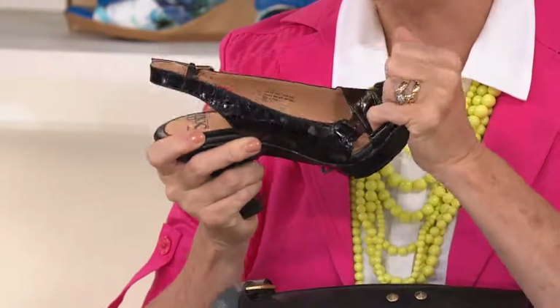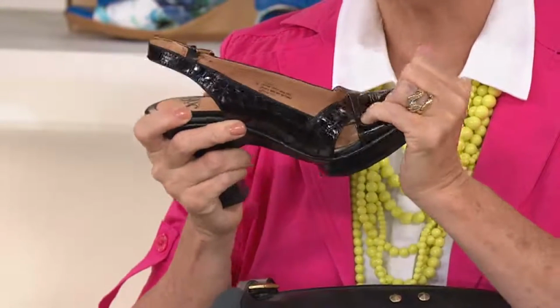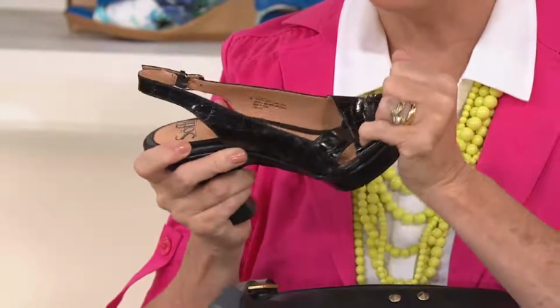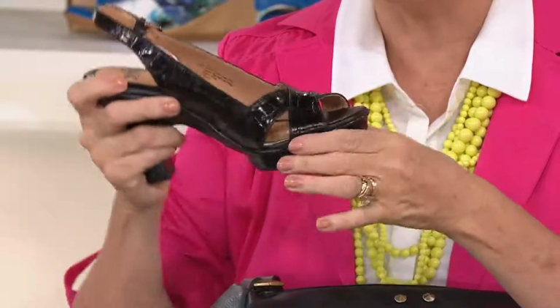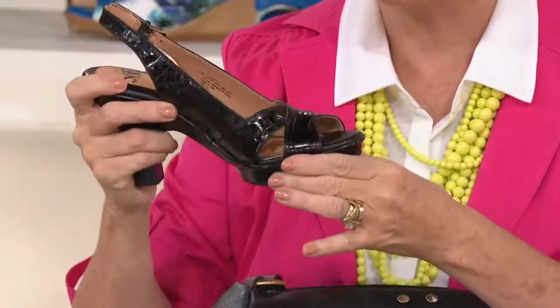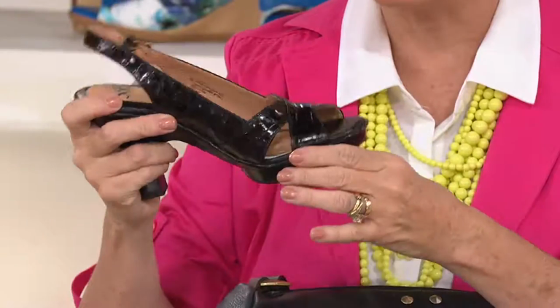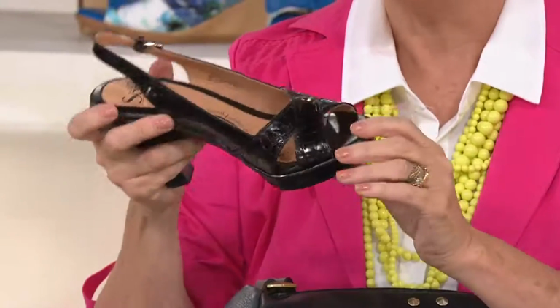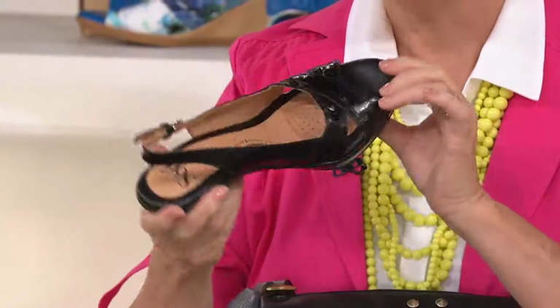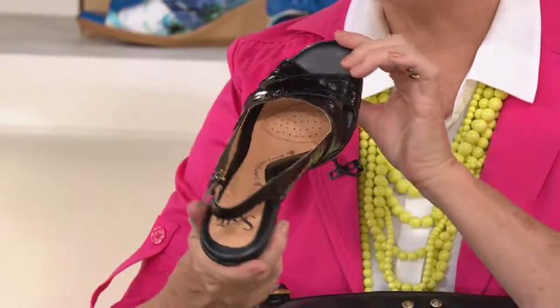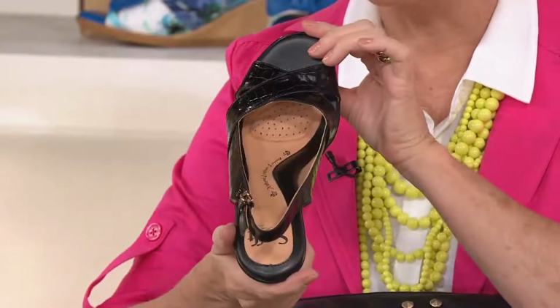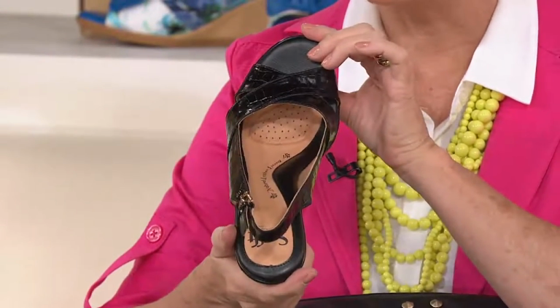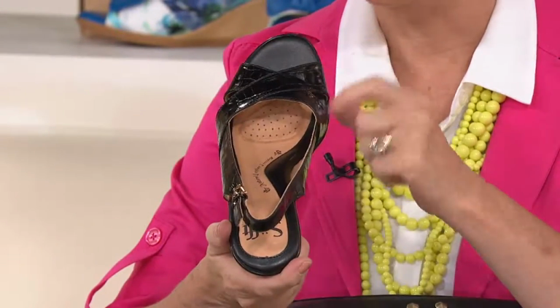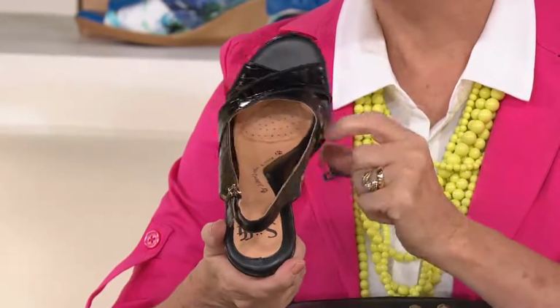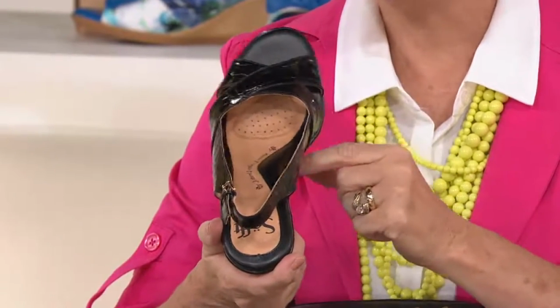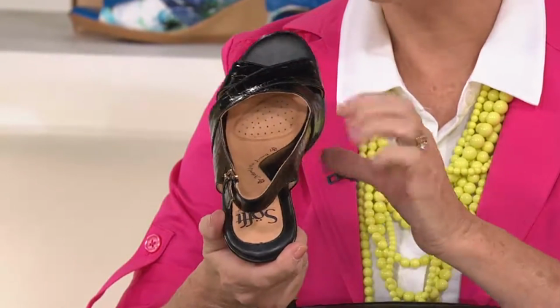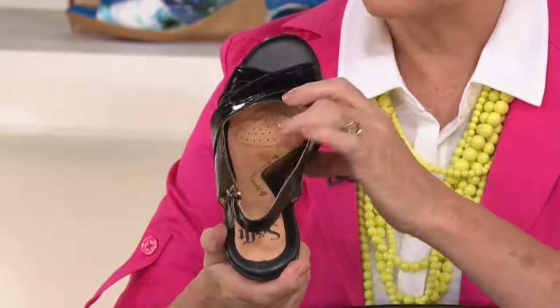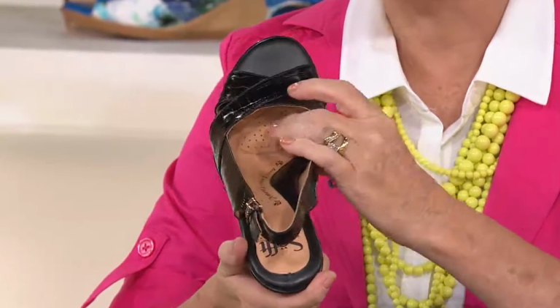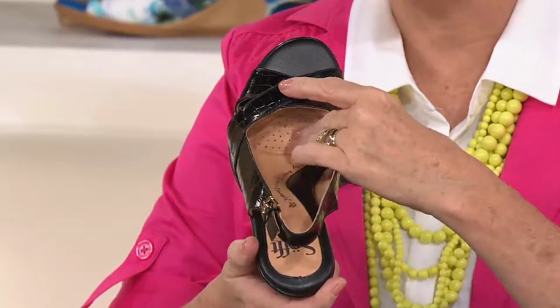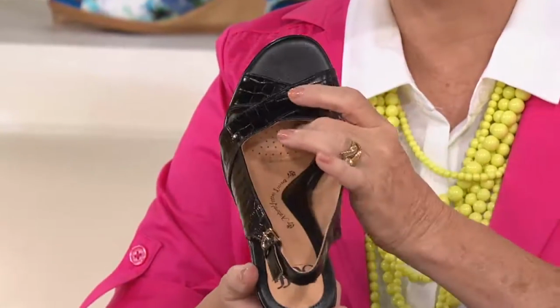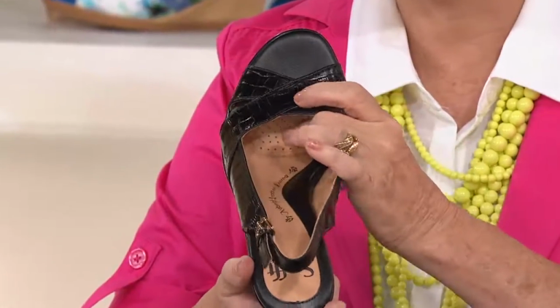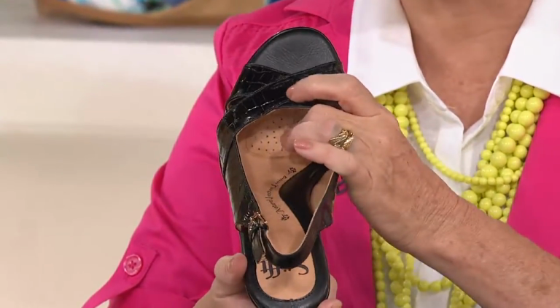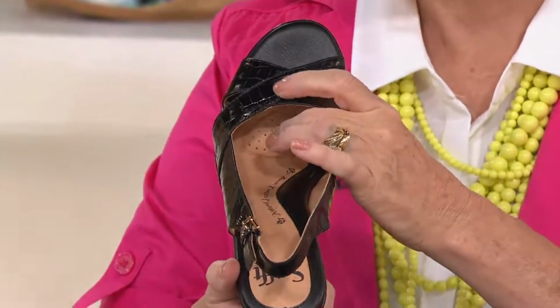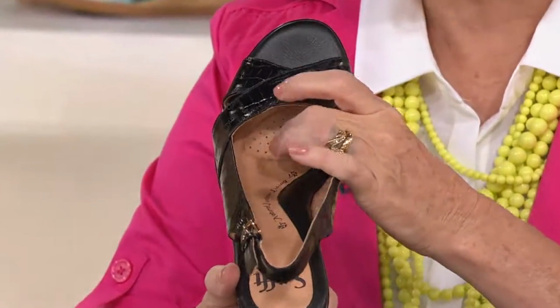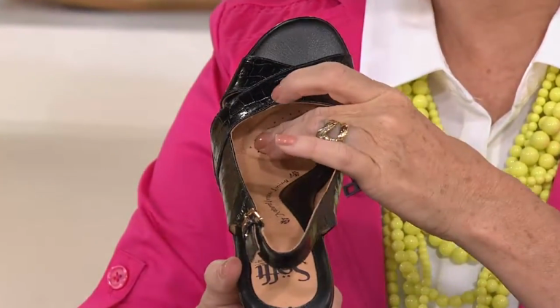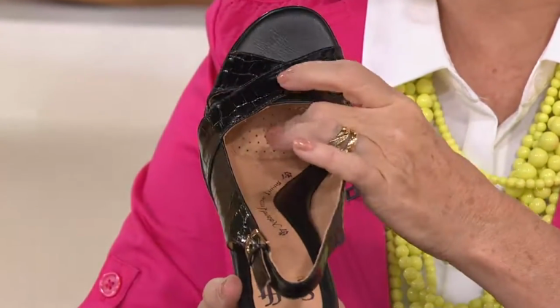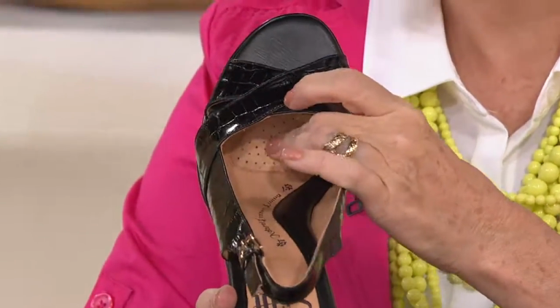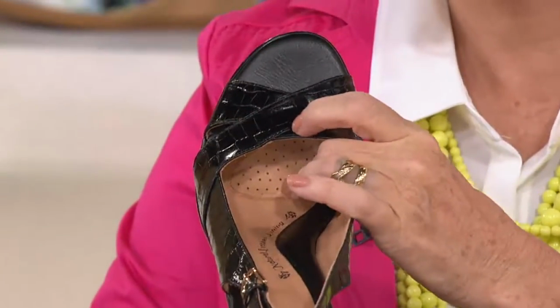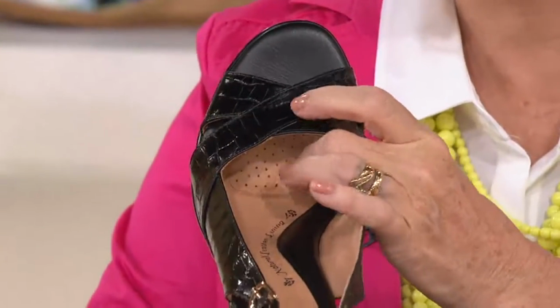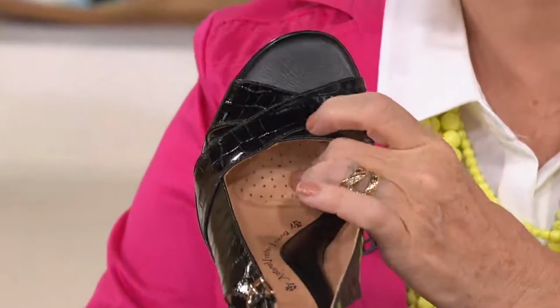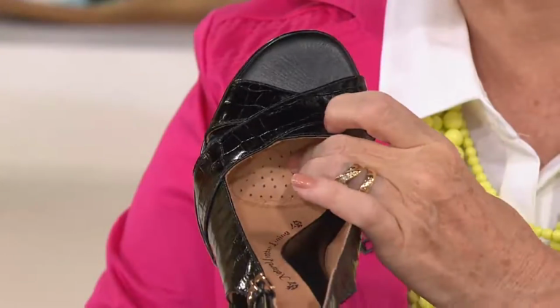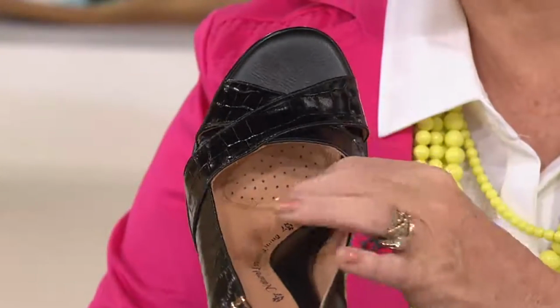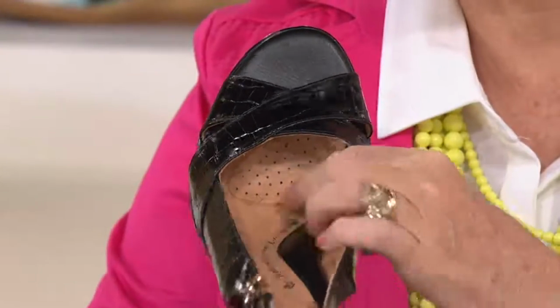Out of the box, never been worn — totally flexible. I'm going to take you on the inside because we all know that when we're wearing a shoe that has a bit of a heel, the ball of our foot gets a little weary and dreary by the end of the day.